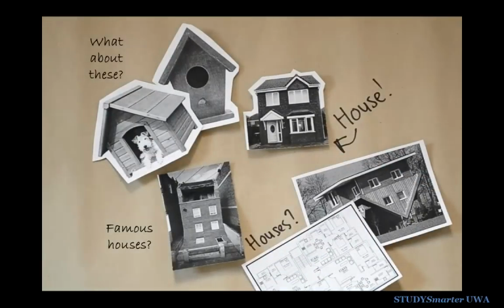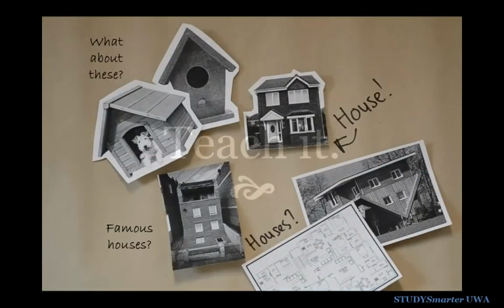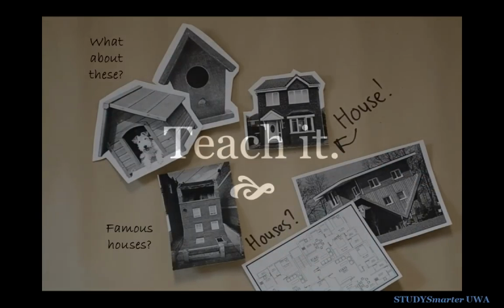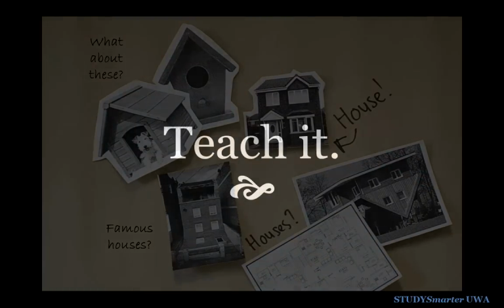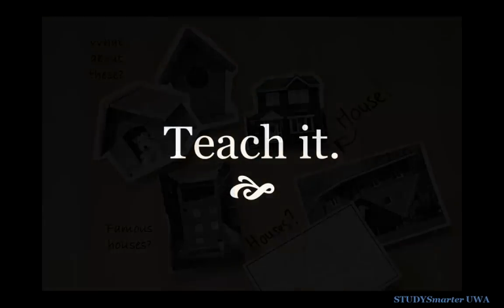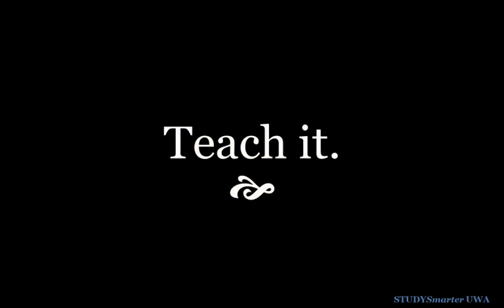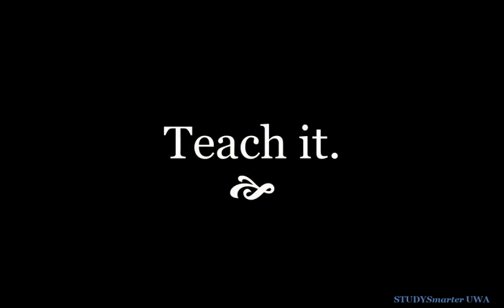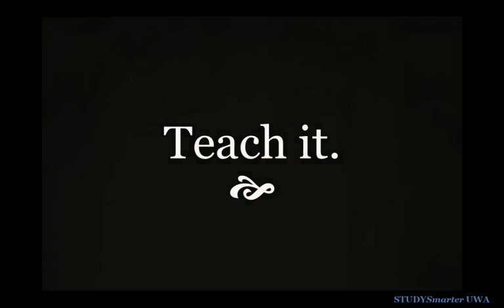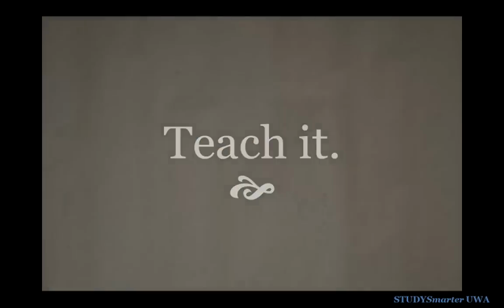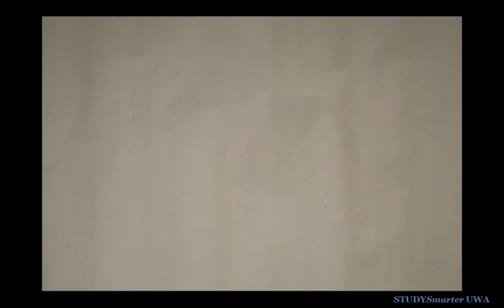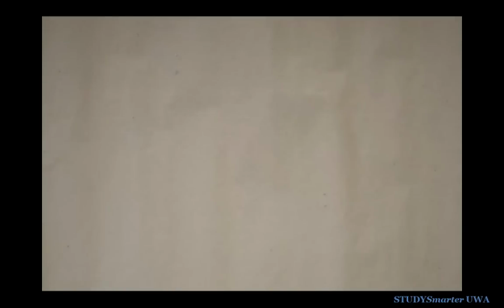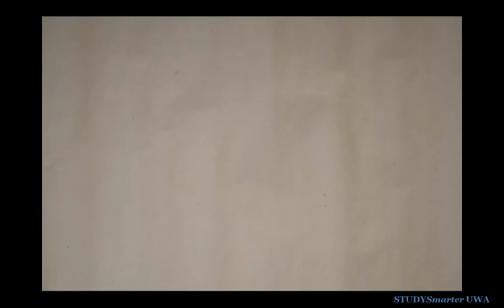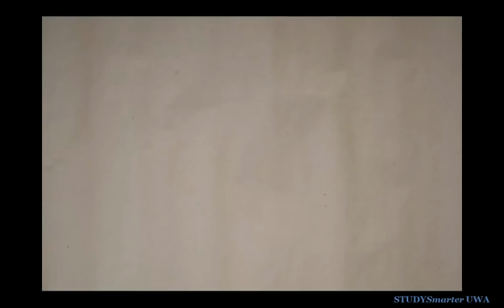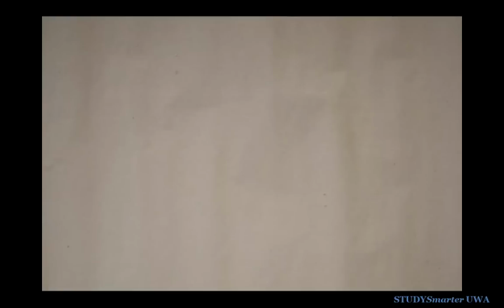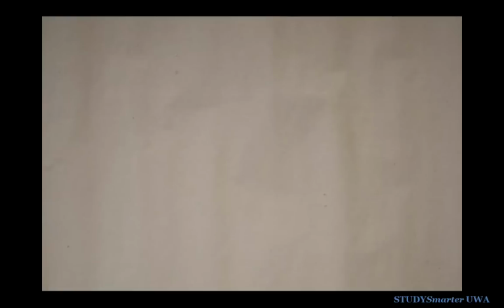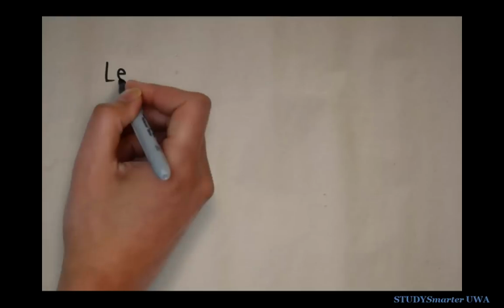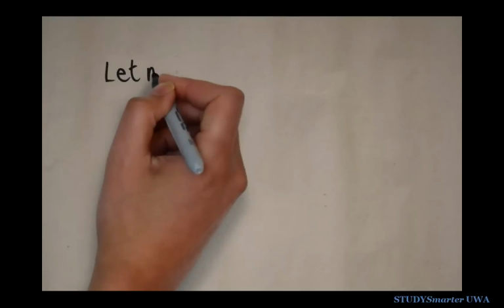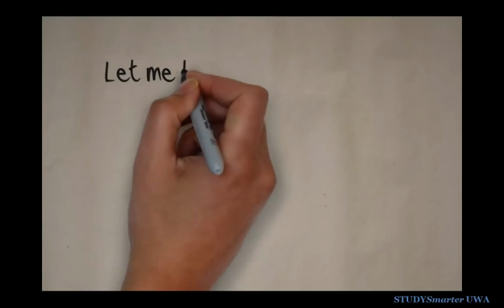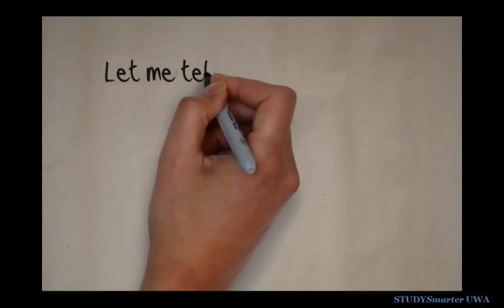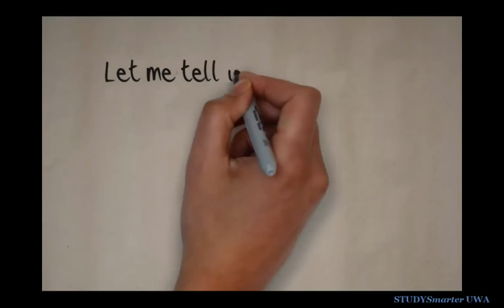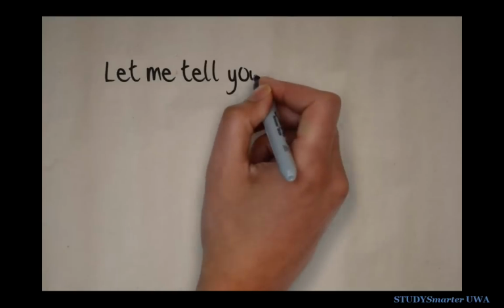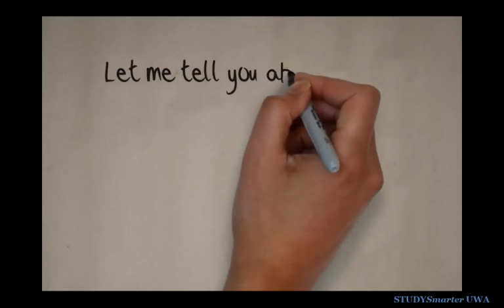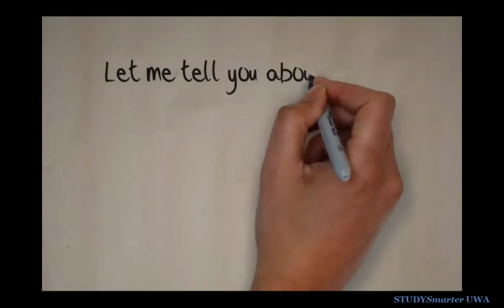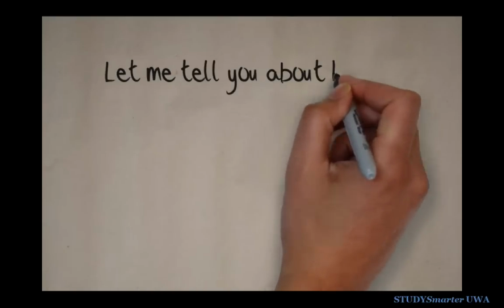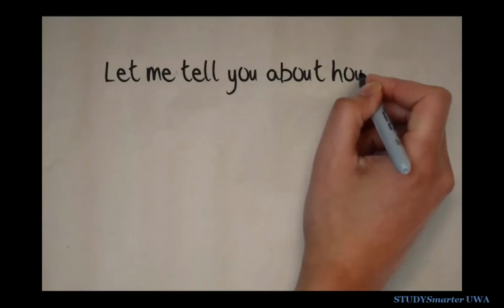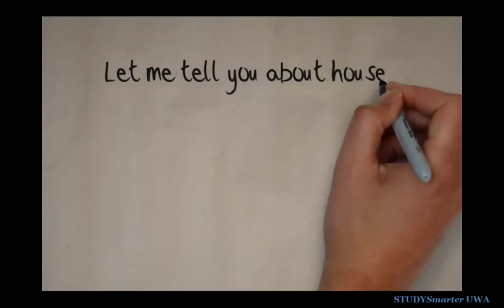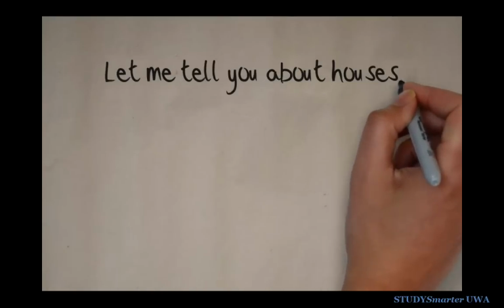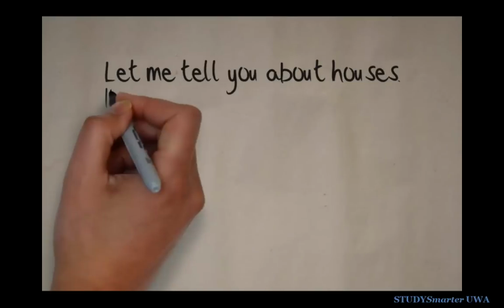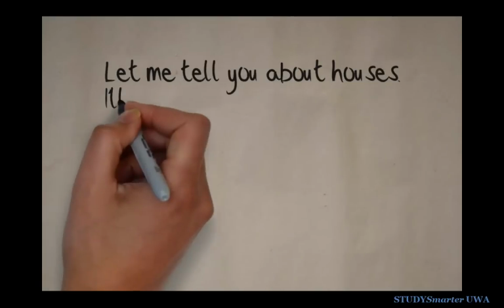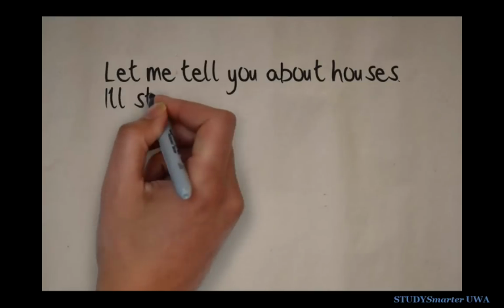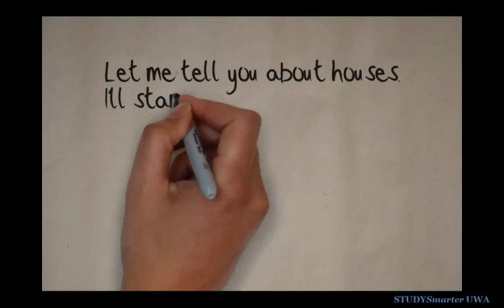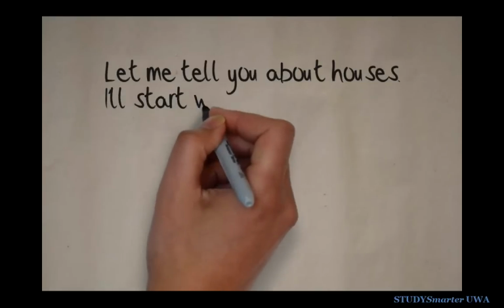Finally, the best way to test whether you really get the concept is to teach it to someone else, like we're doing right now. Once you feel confident doing this, you know you have a really deep understanding.